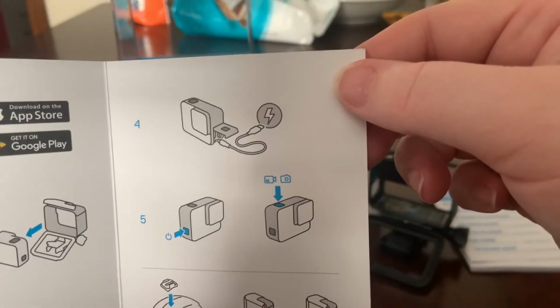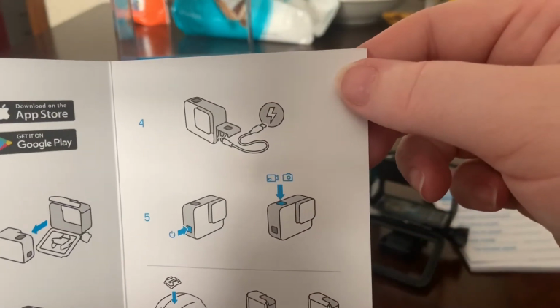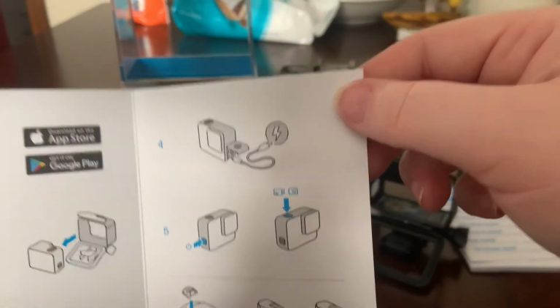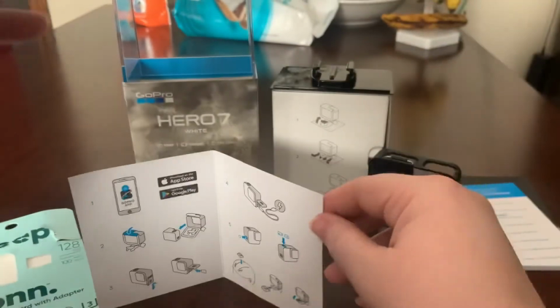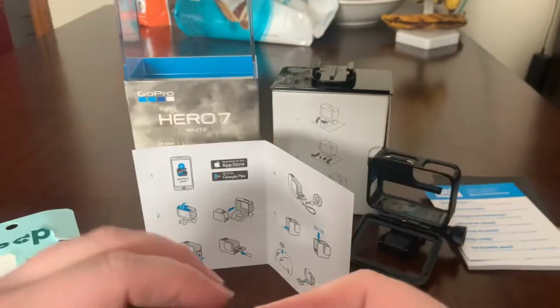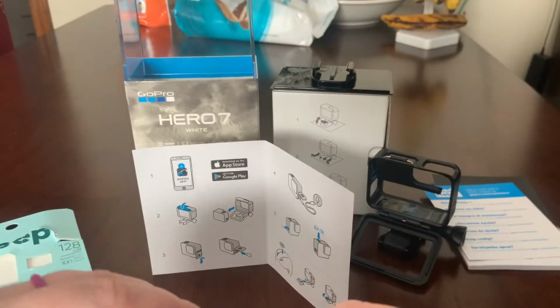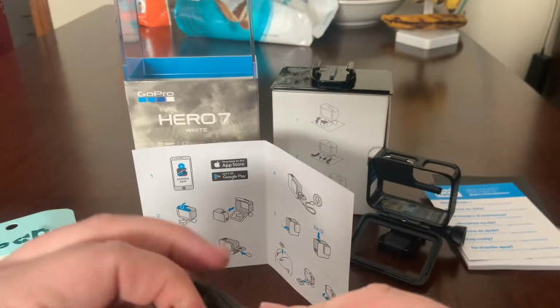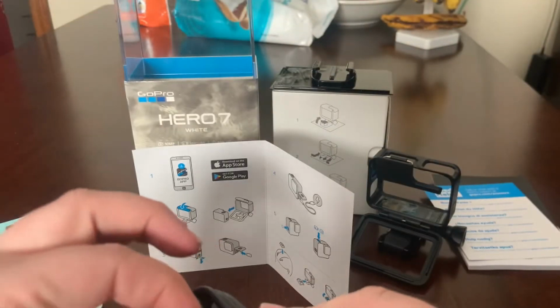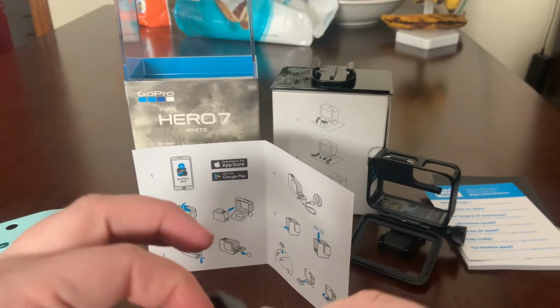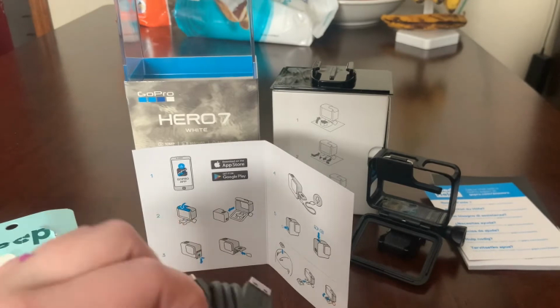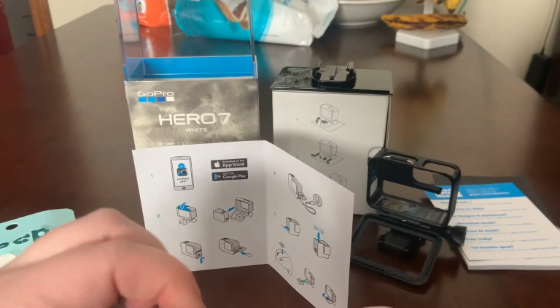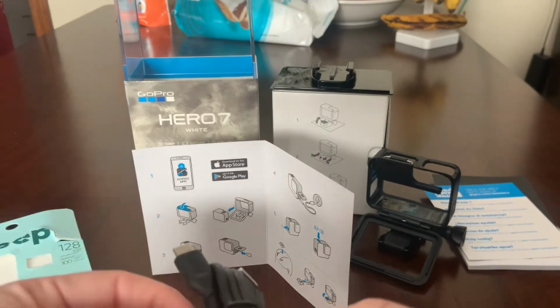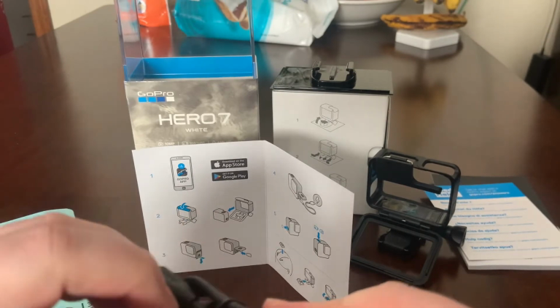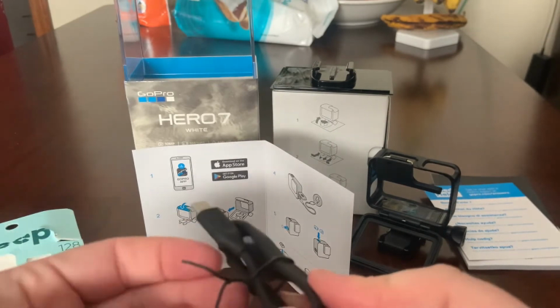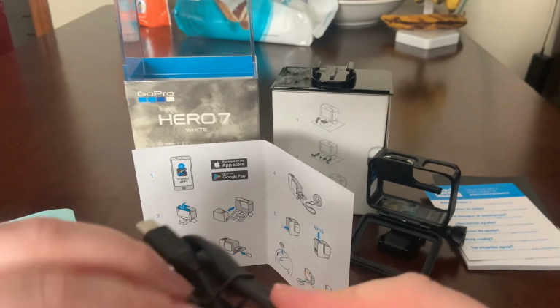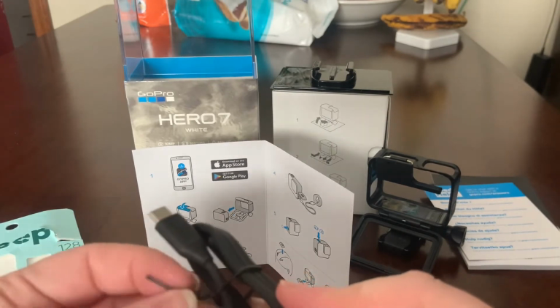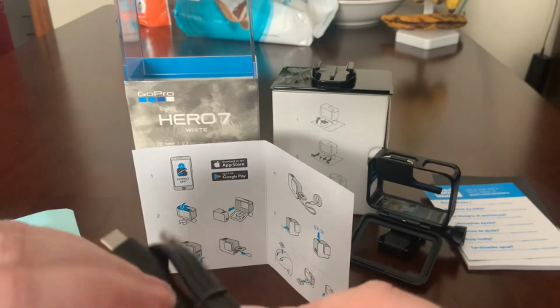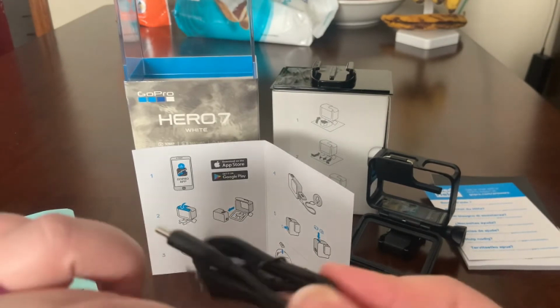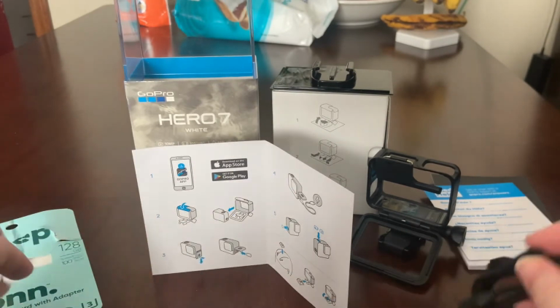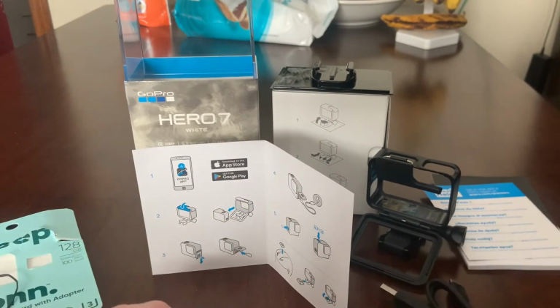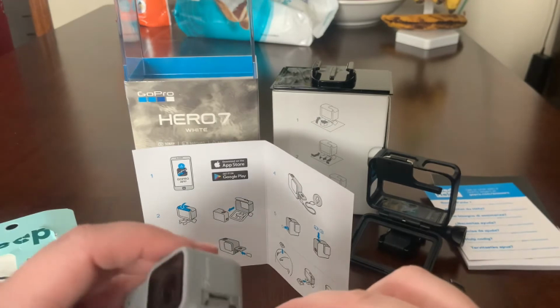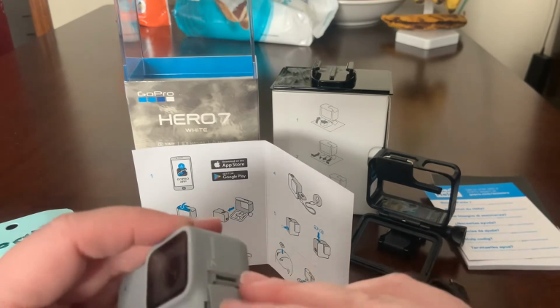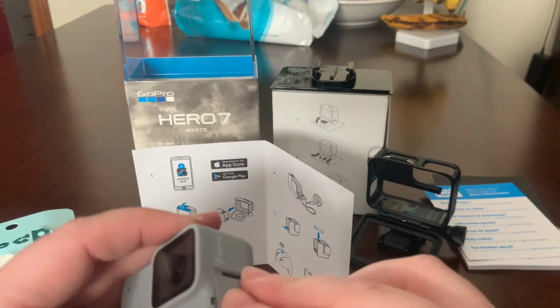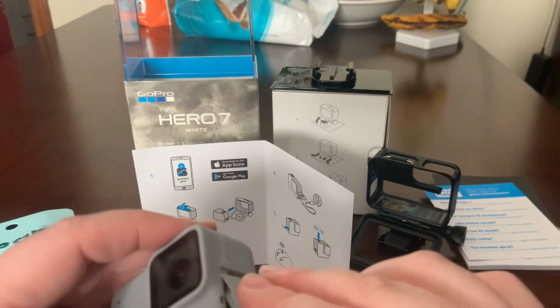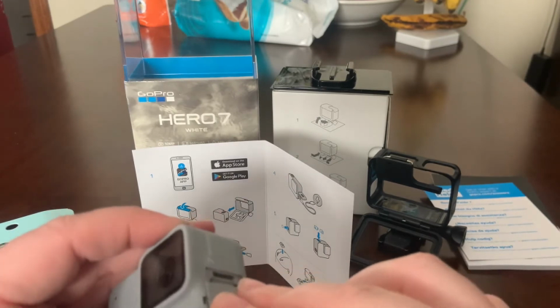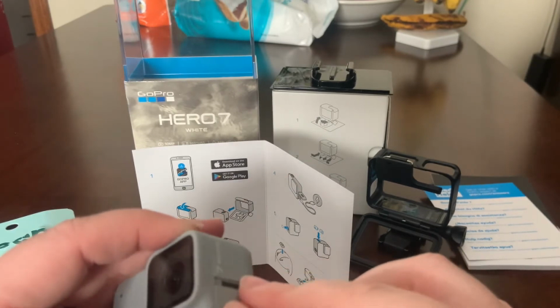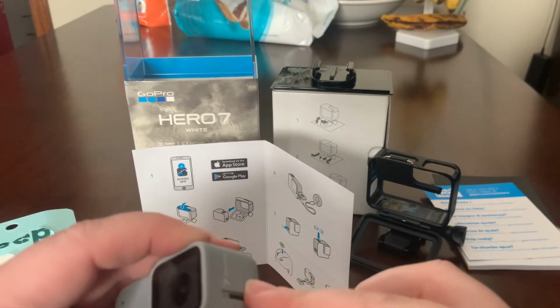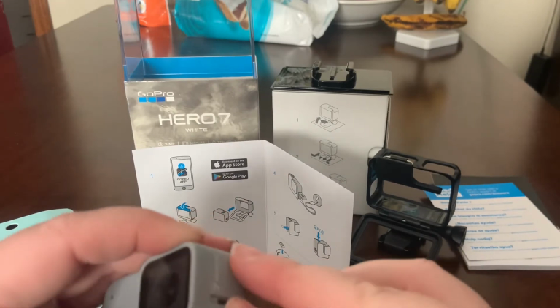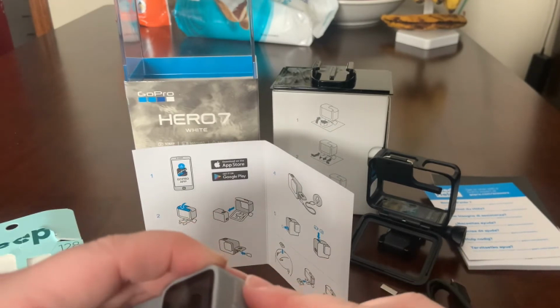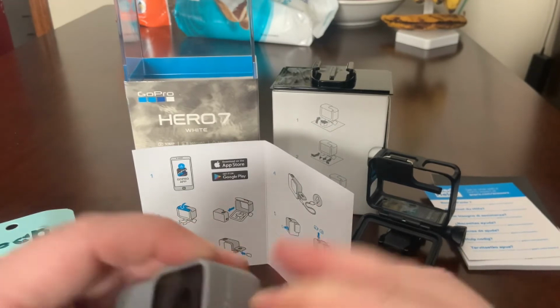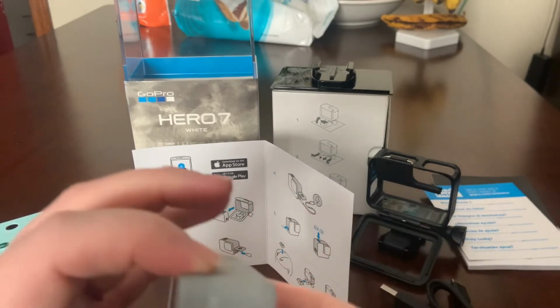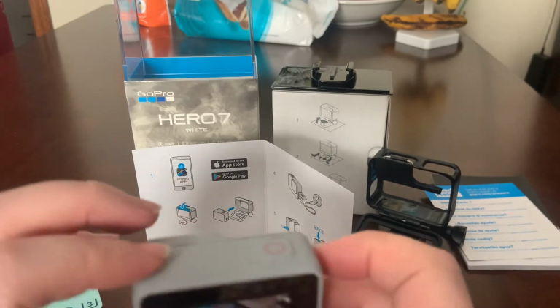Oh — it says to charge it. Alright, let's charge it. Wait a minute, I can't charge it right now. We ain't going to charge it right now — just a minute, I've got stuff to do.